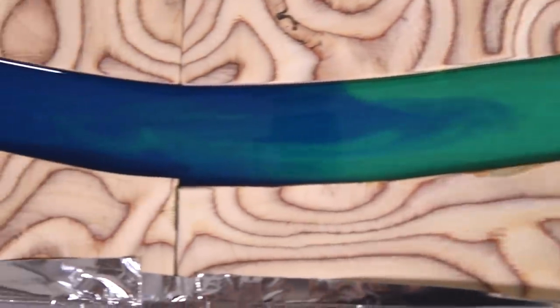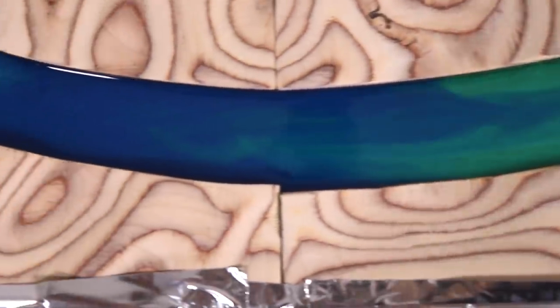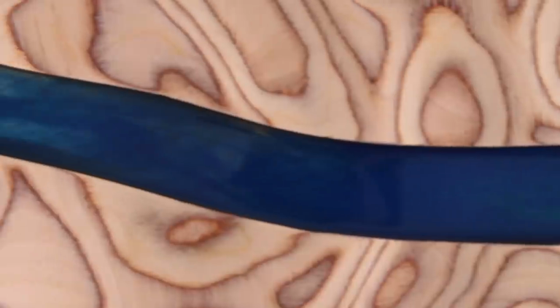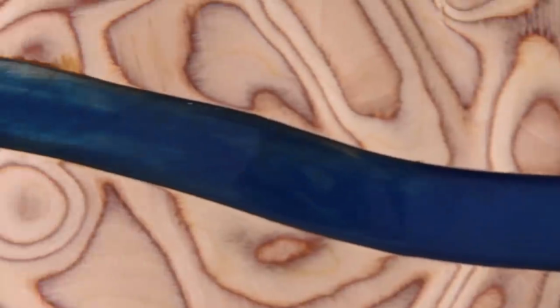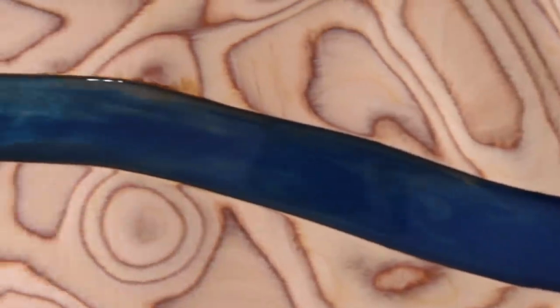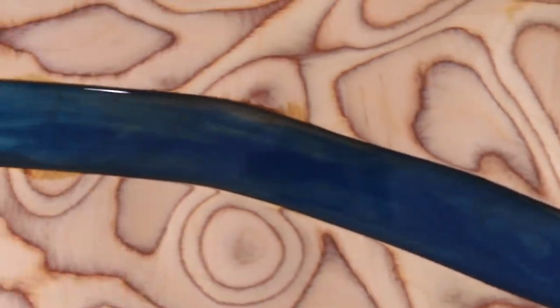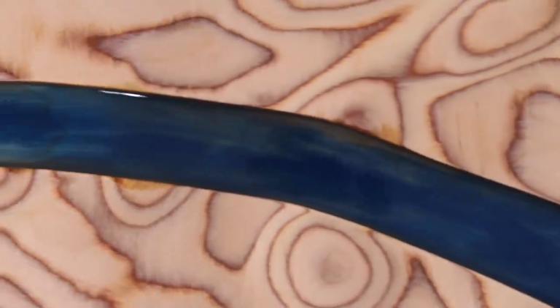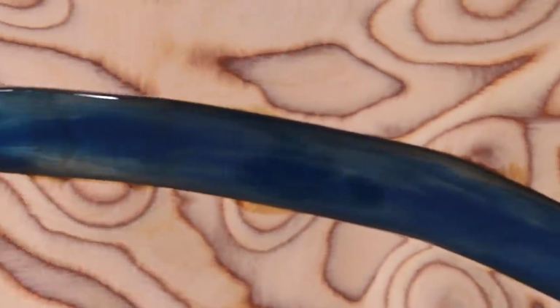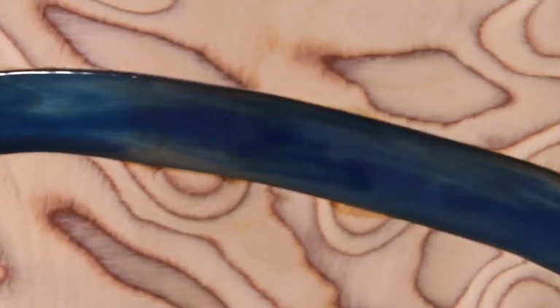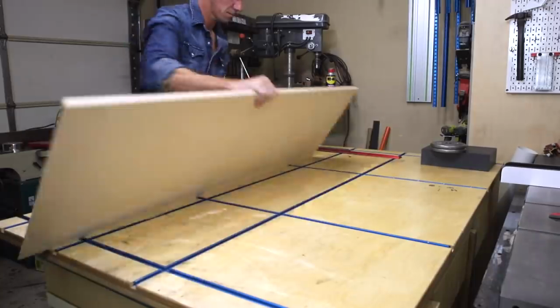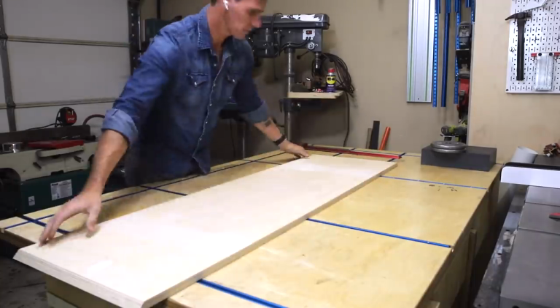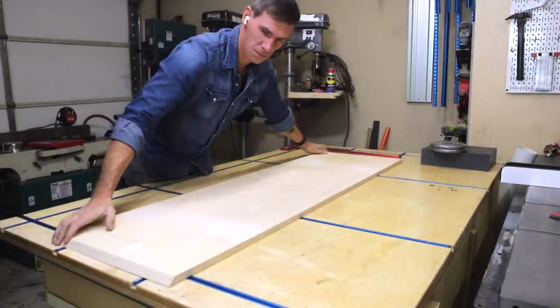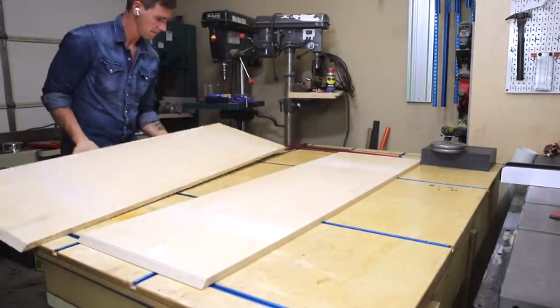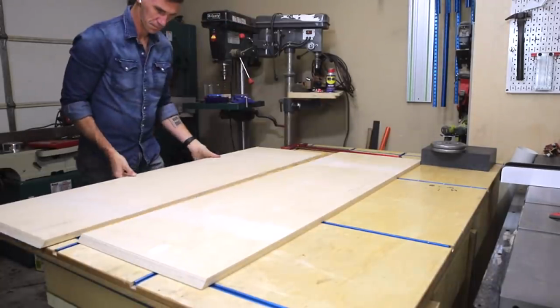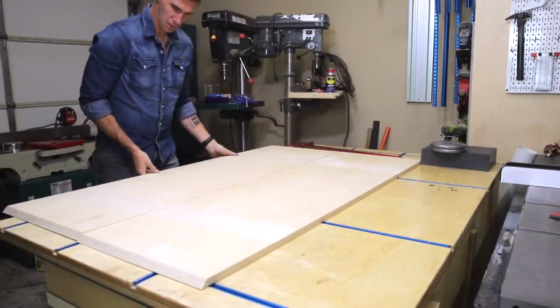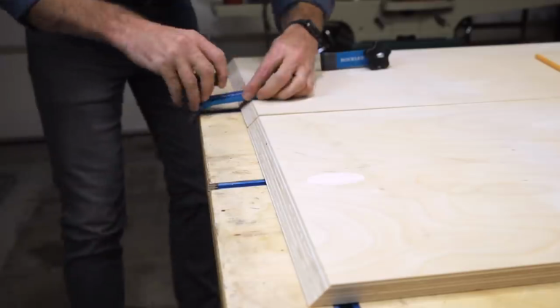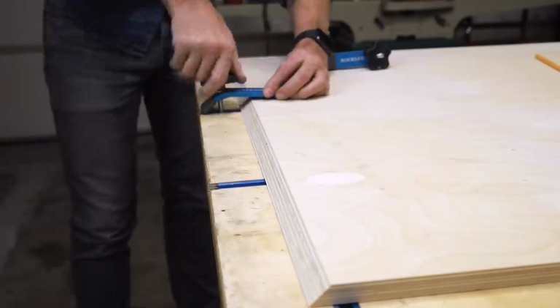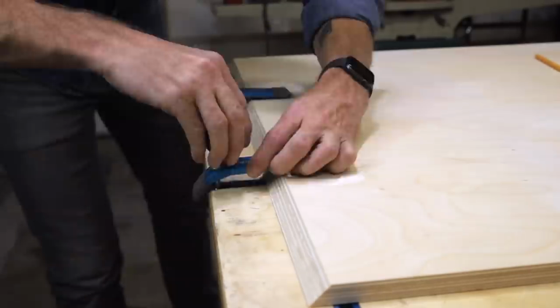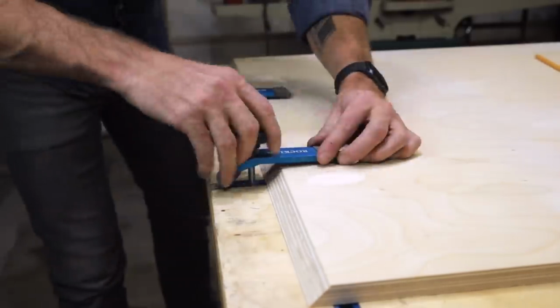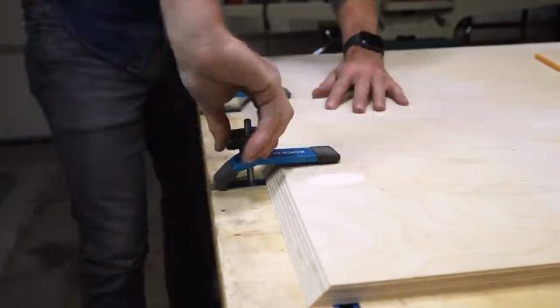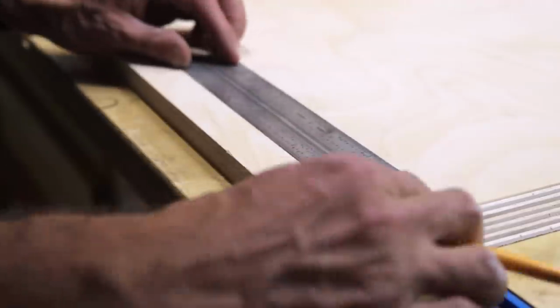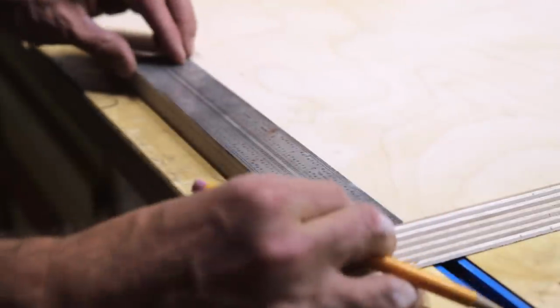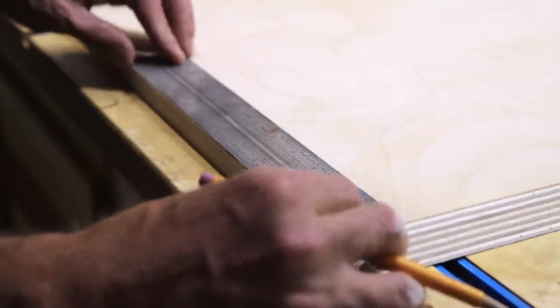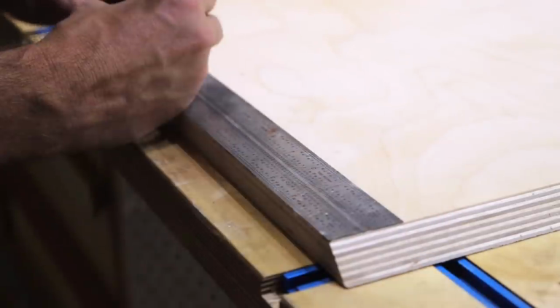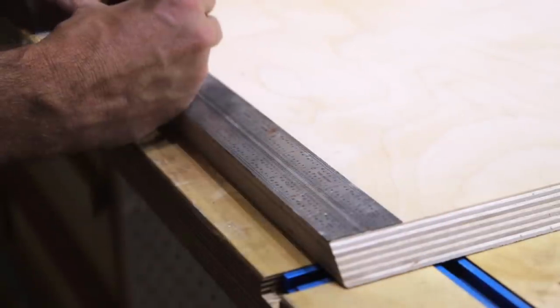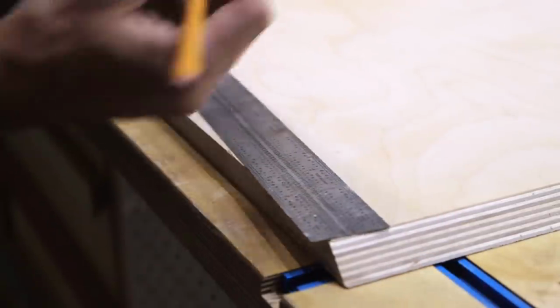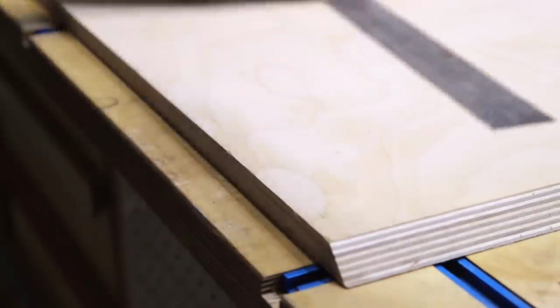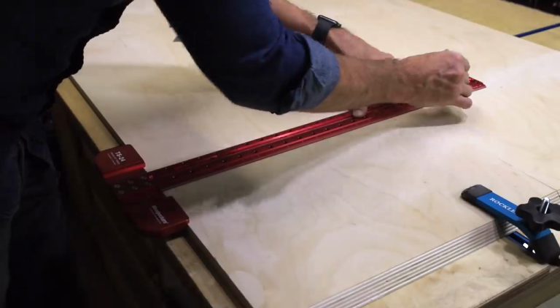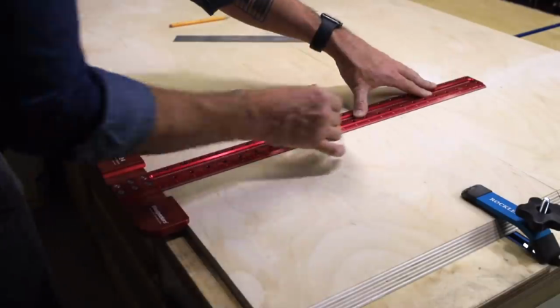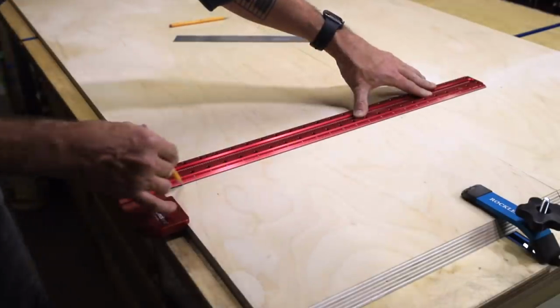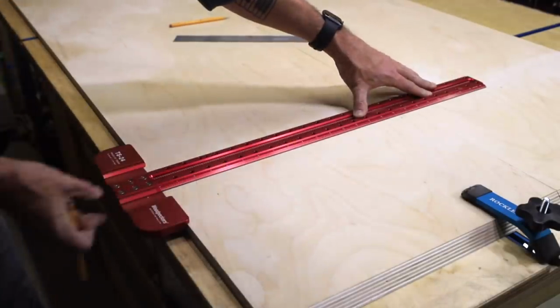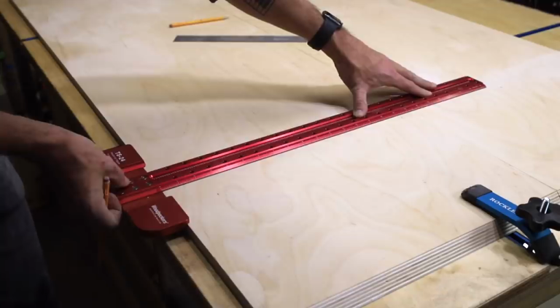I left the epoxy to cure for 48 hours and got back to working on the cabinet. First I'm cutting in the dados for the partitions. These are stop dados, meaning the partition will sit back from the edge and hide the slots I'm cutting.